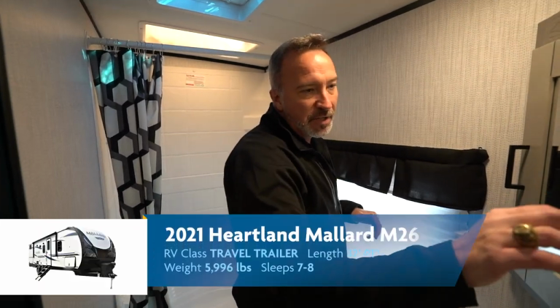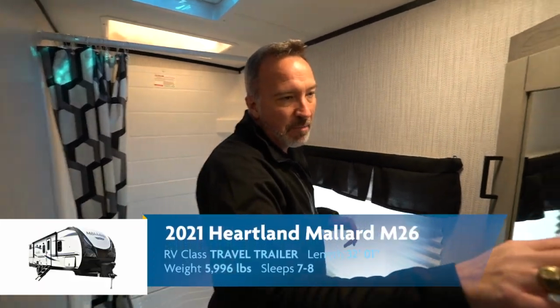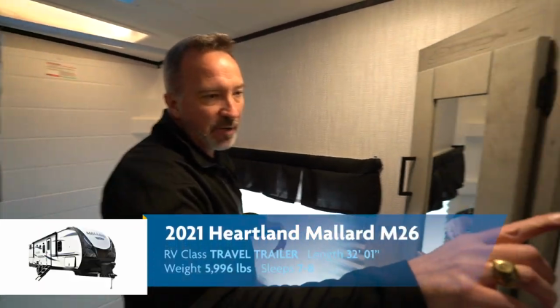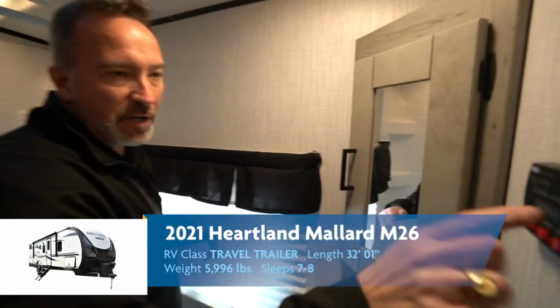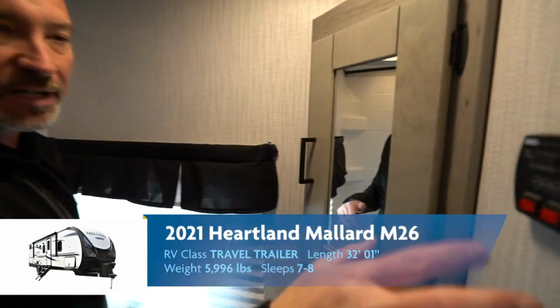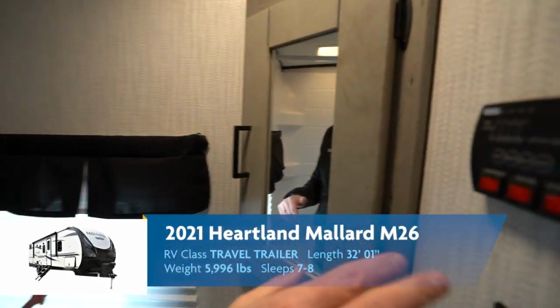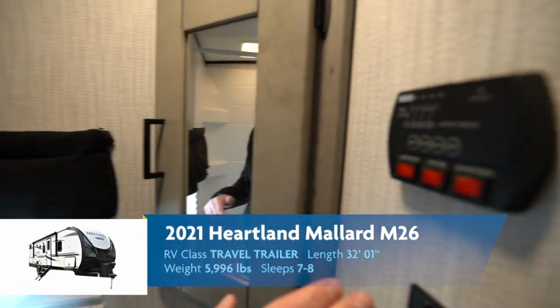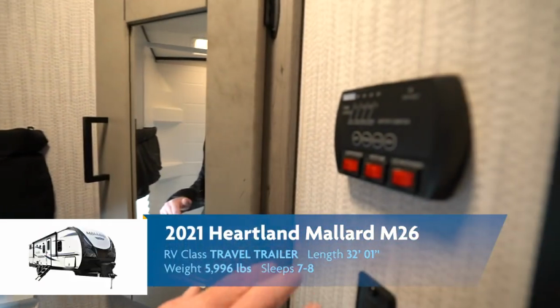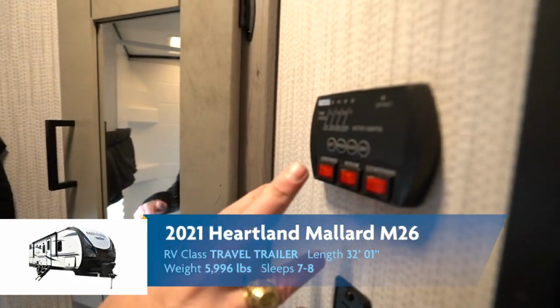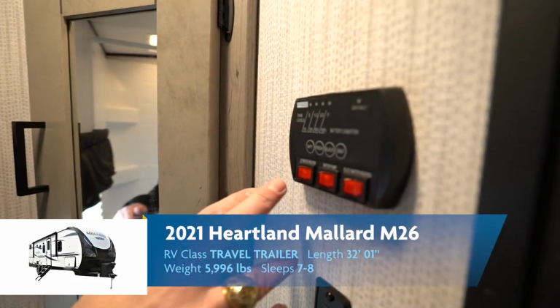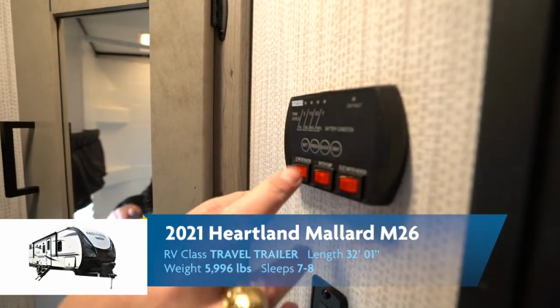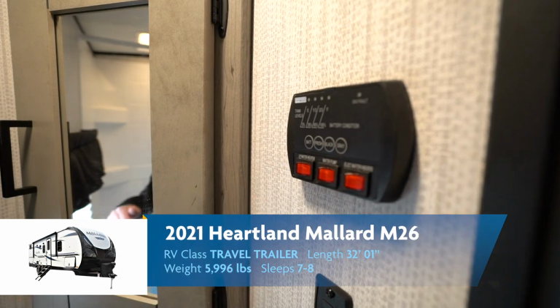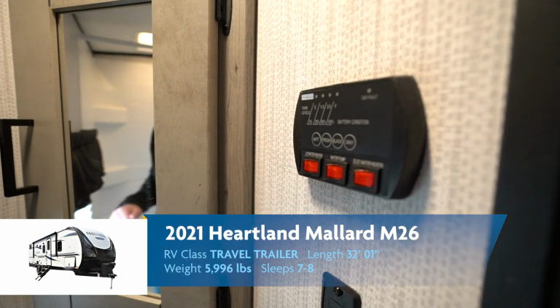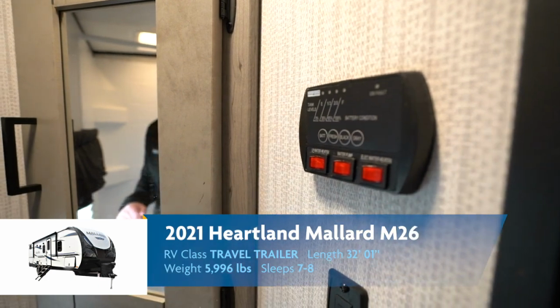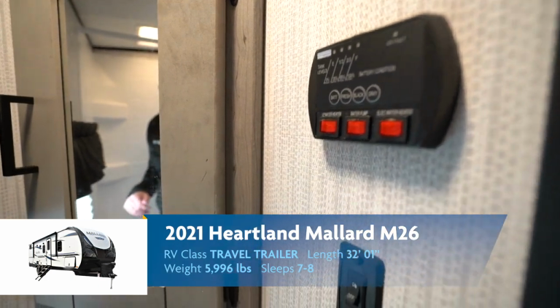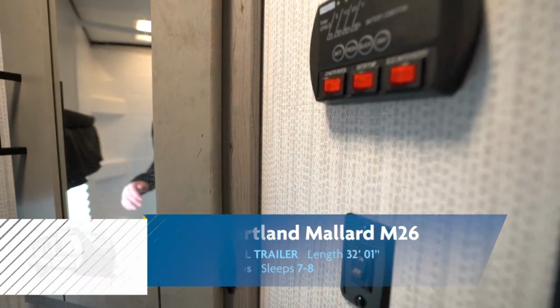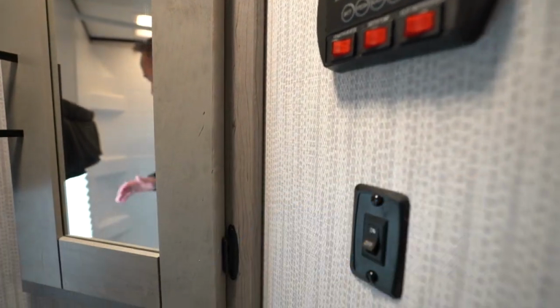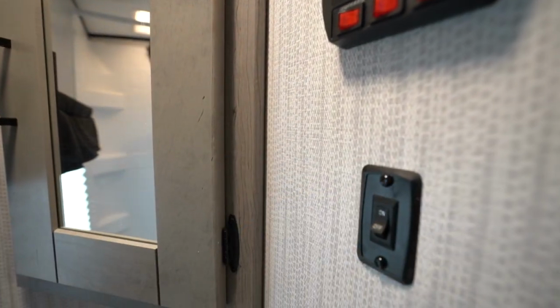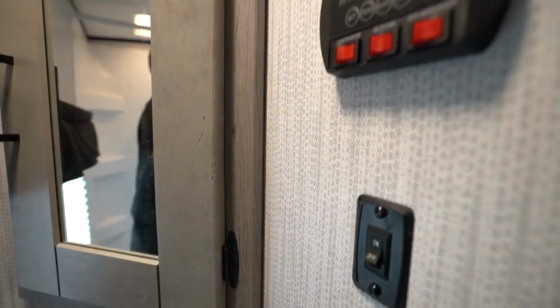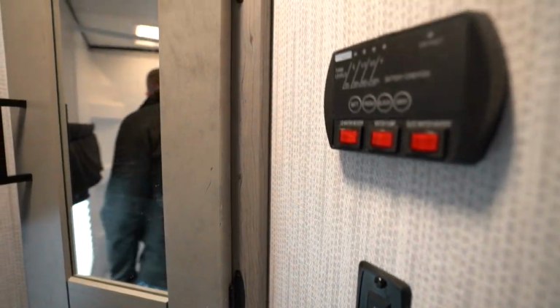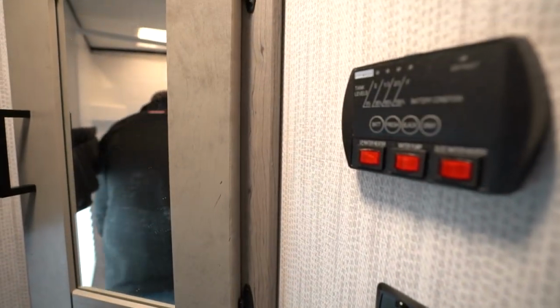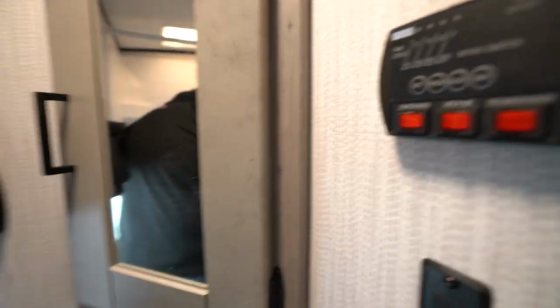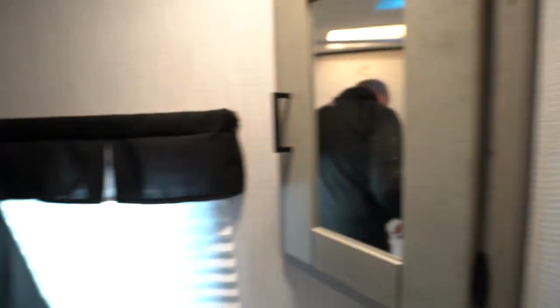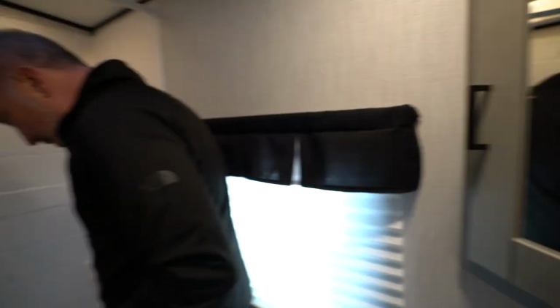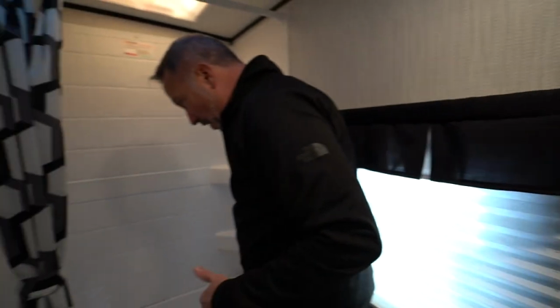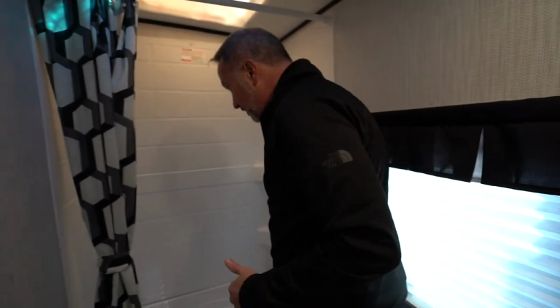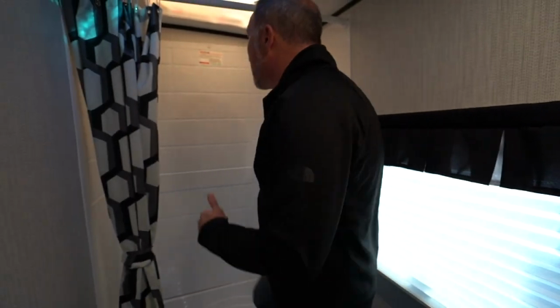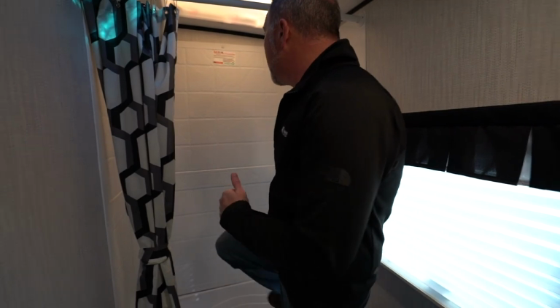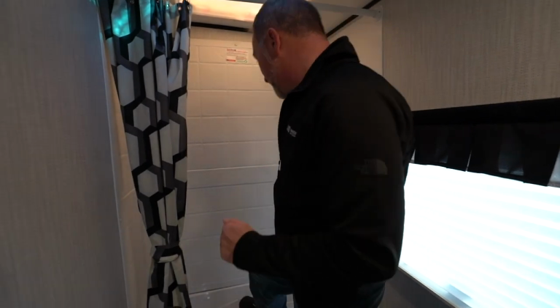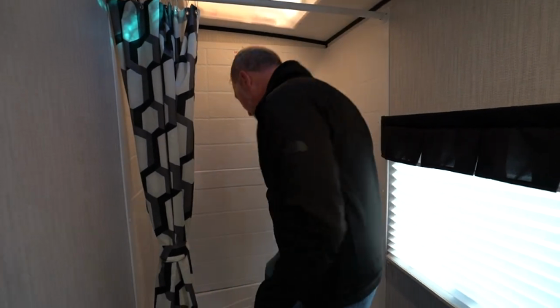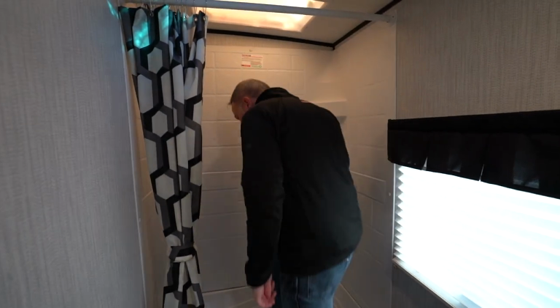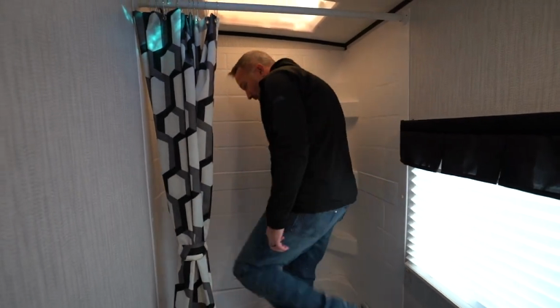You can check your battery, fresh tanks, gray tanks — the whole nine — as well as cut on your heater and your pumps. This also has the electric heater for your water to give you that bypass and some extra hot water.